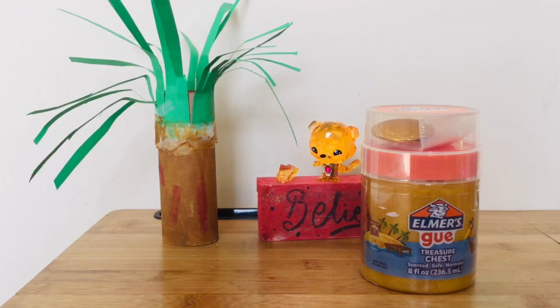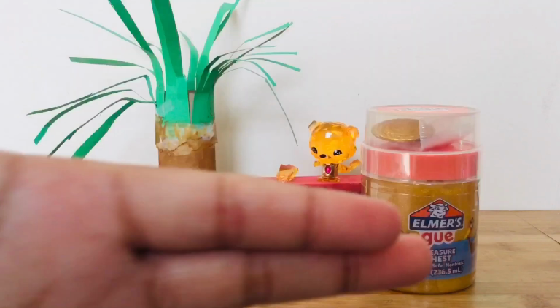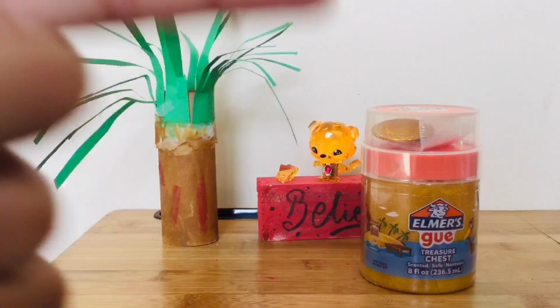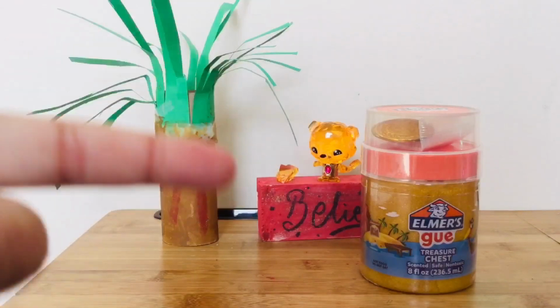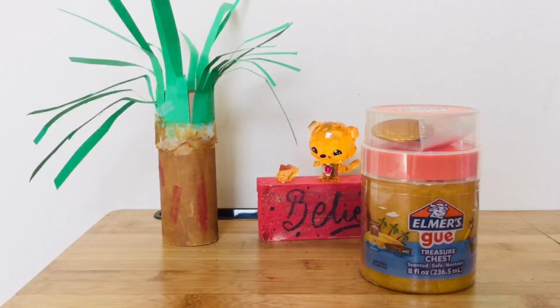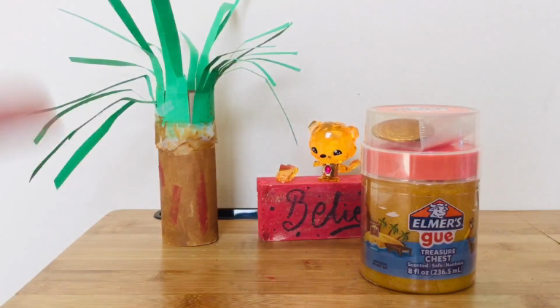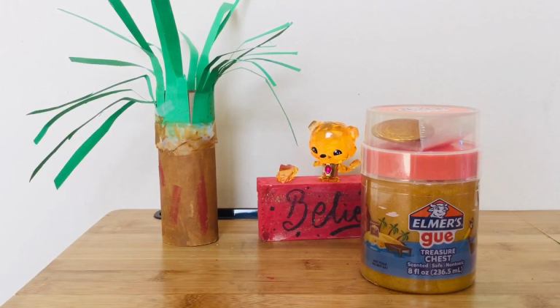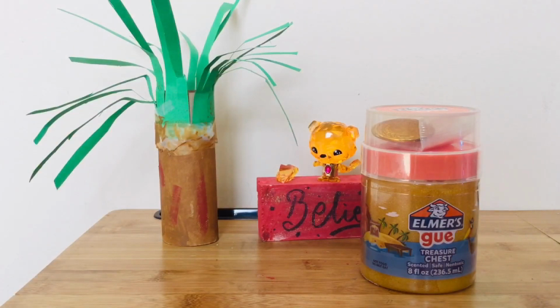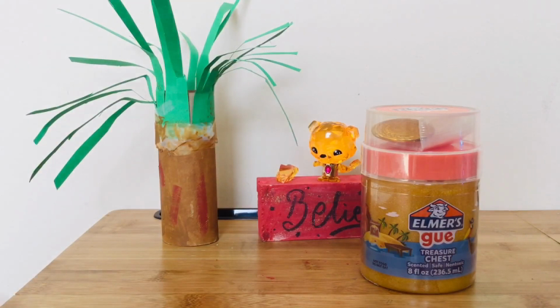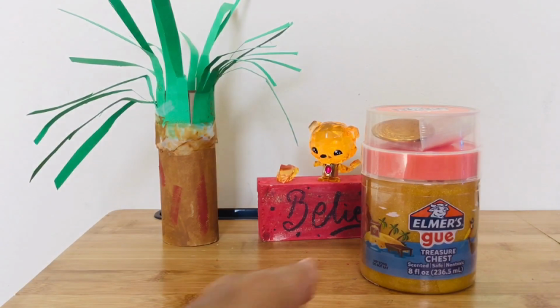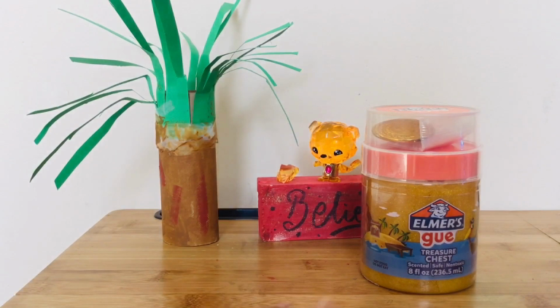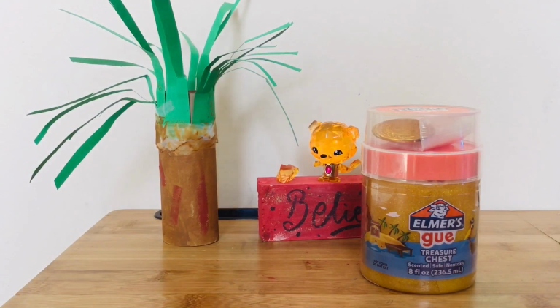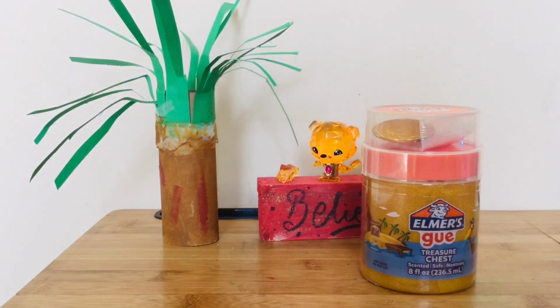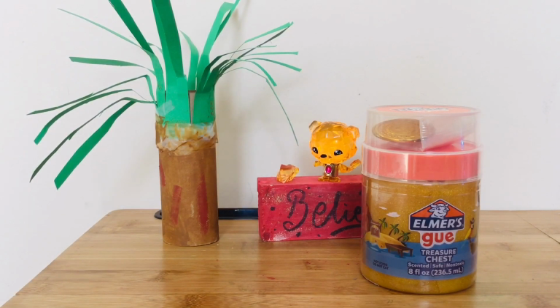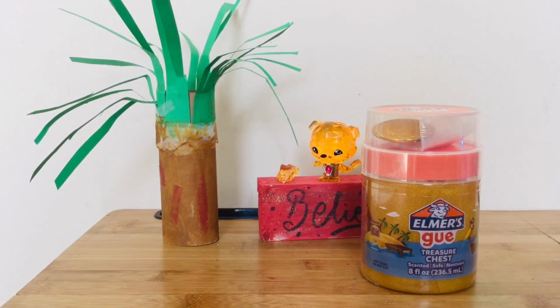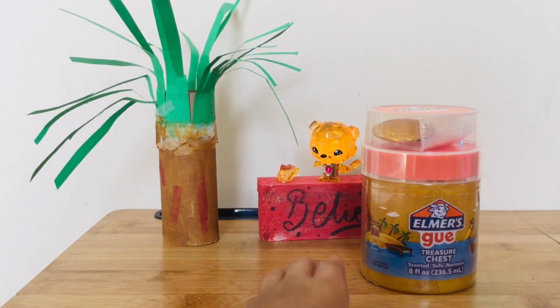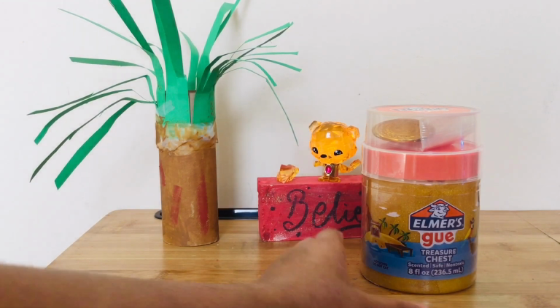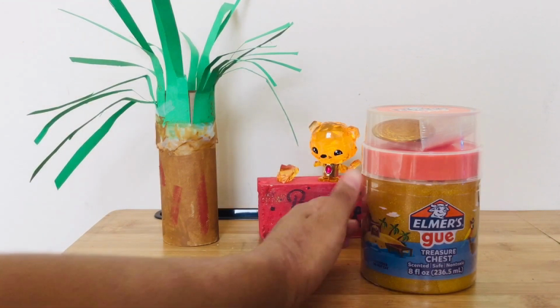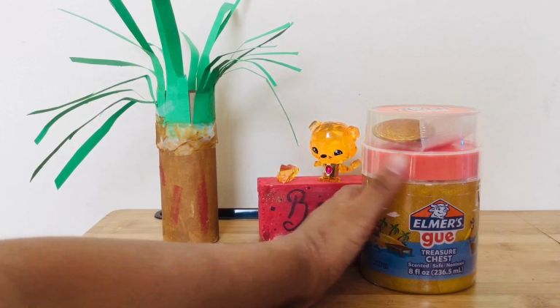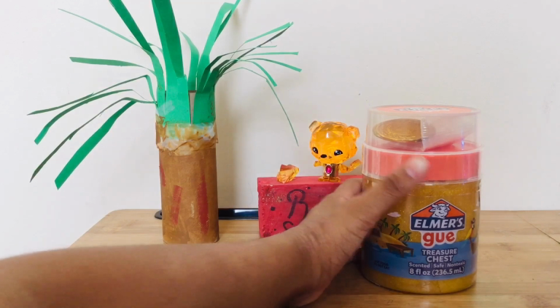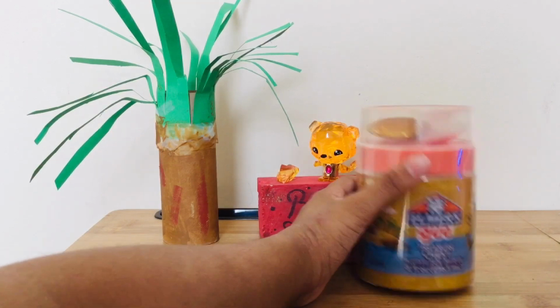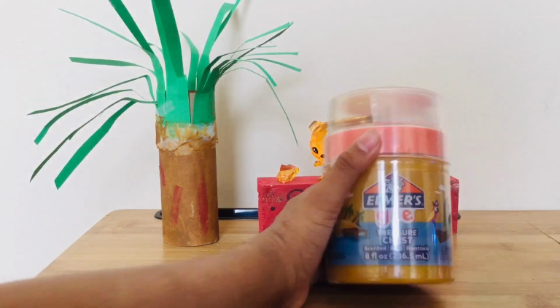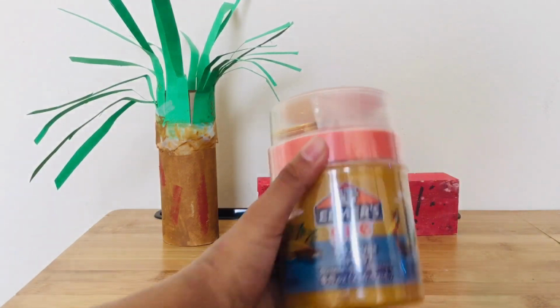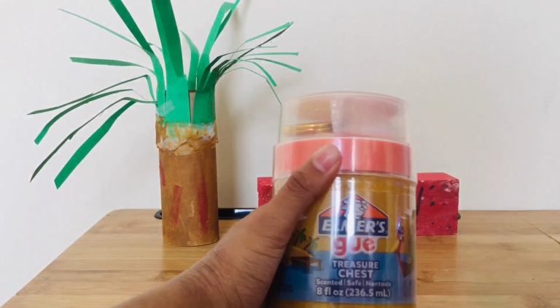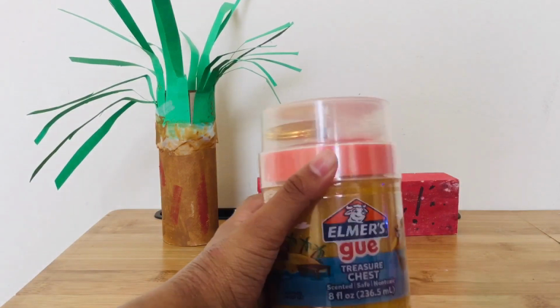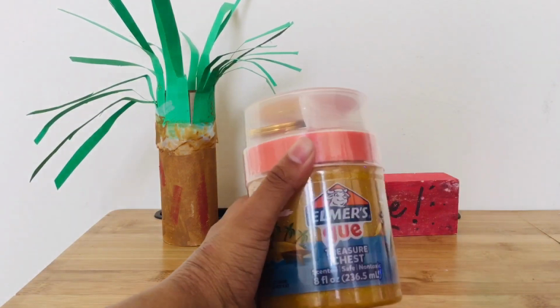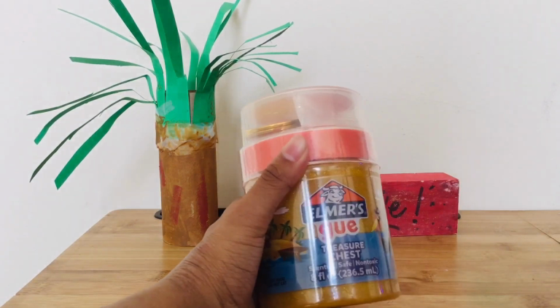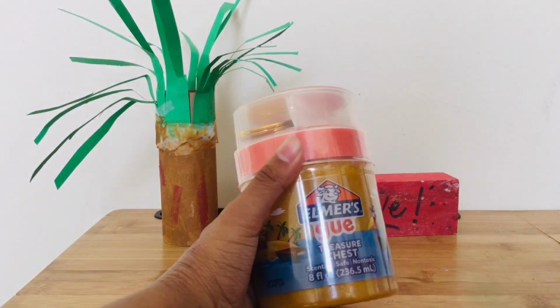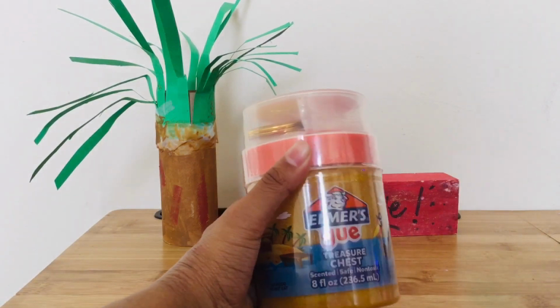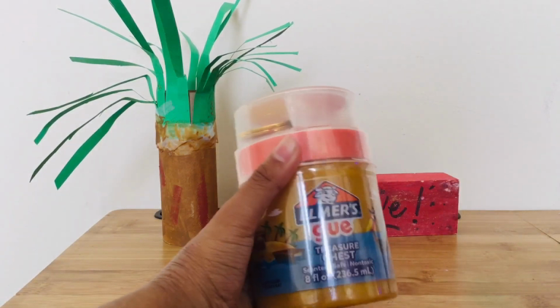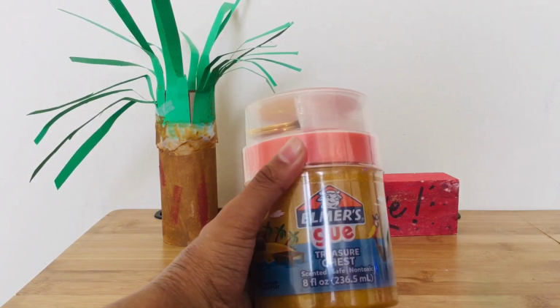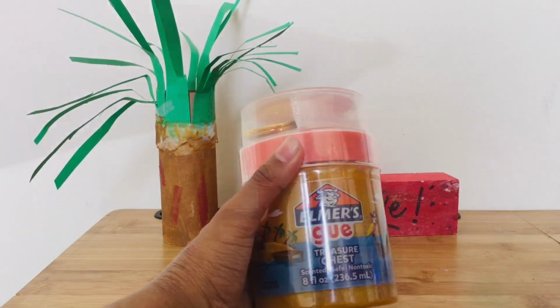Hi guys, today I'm back with another video and today we are going to be unboxing this Elmer's gift, and this is the treasure chest. So let's get on with it.